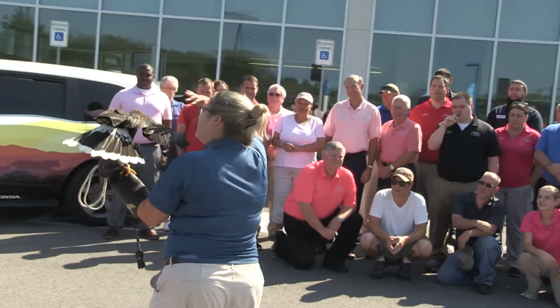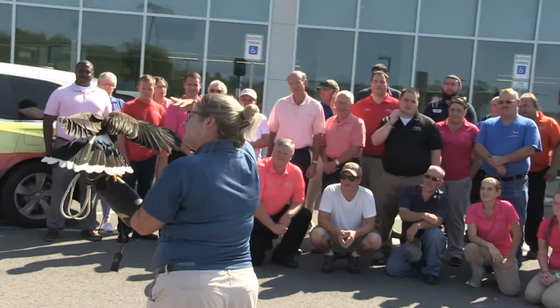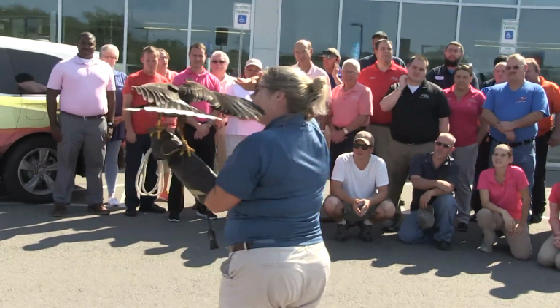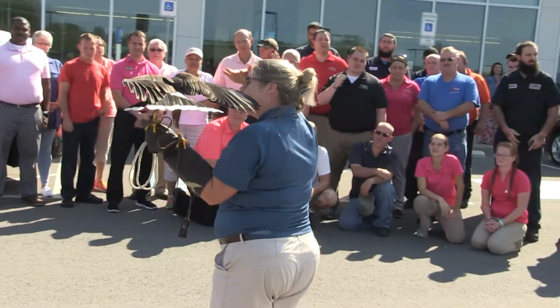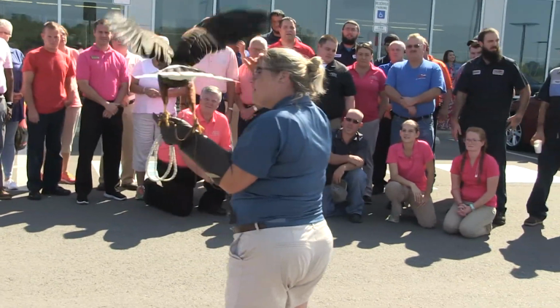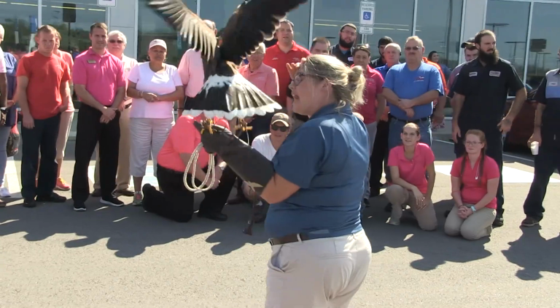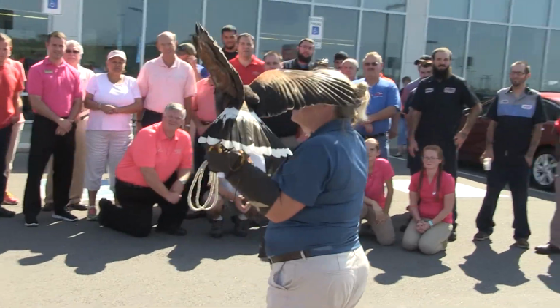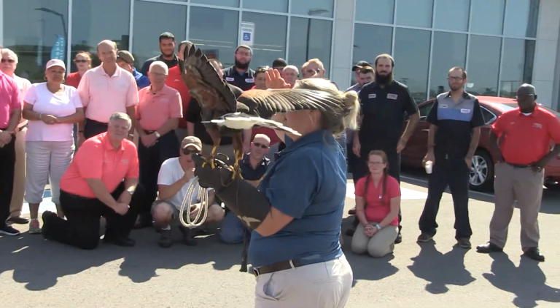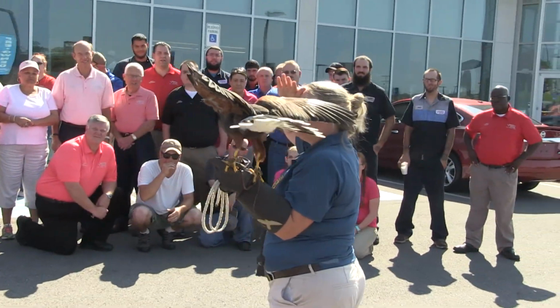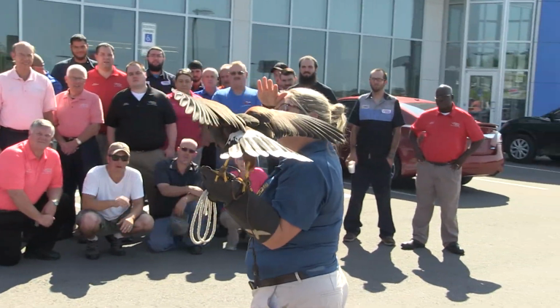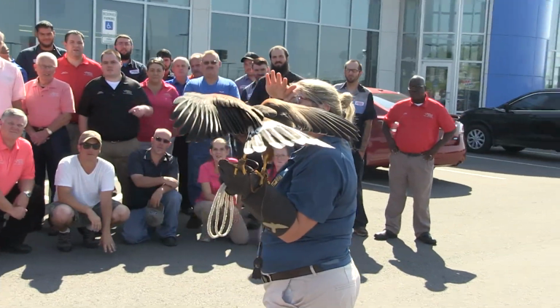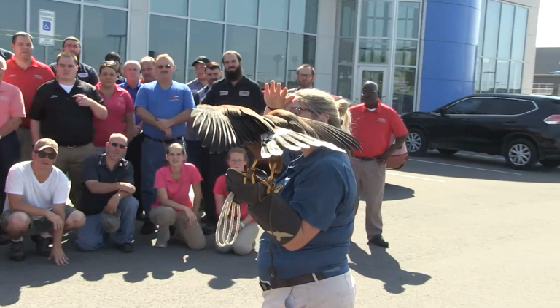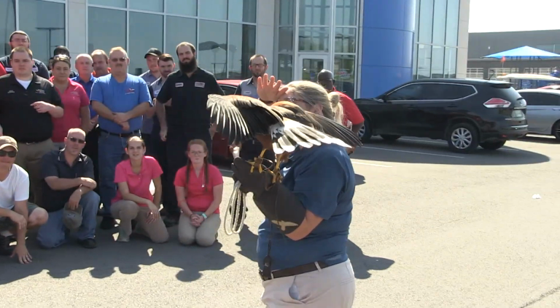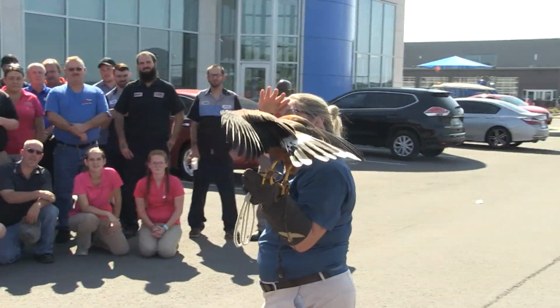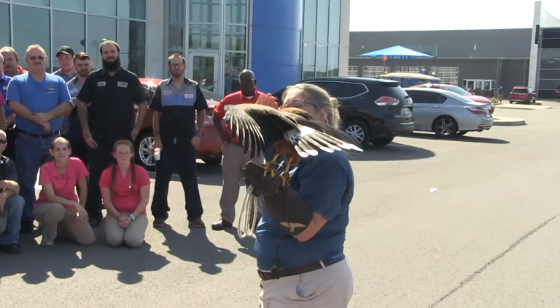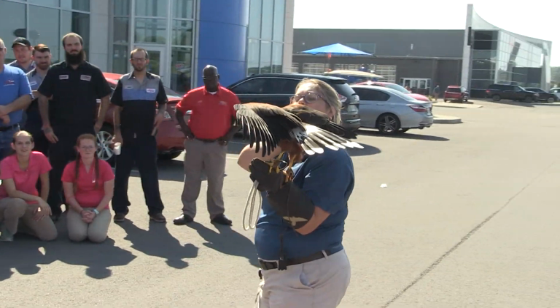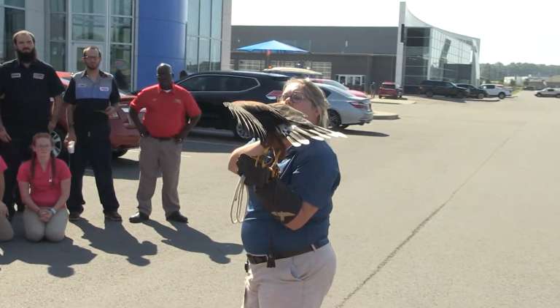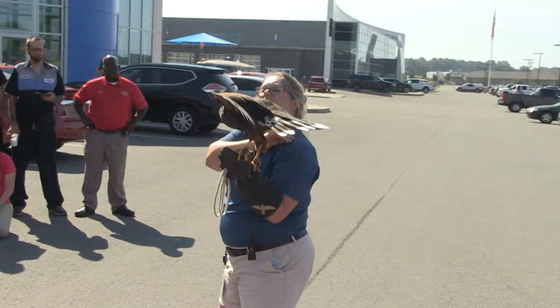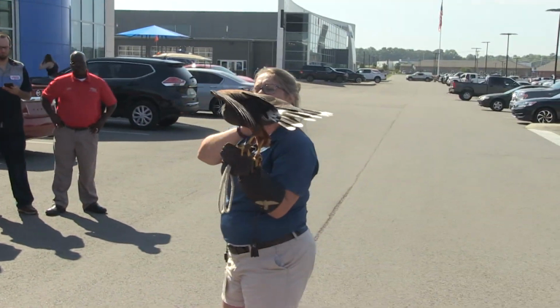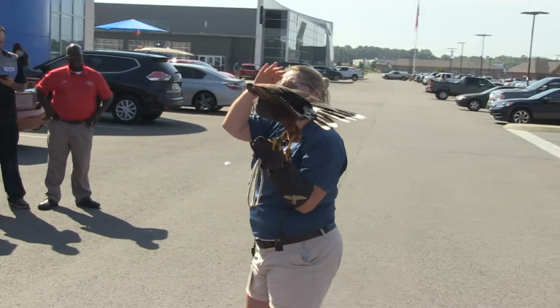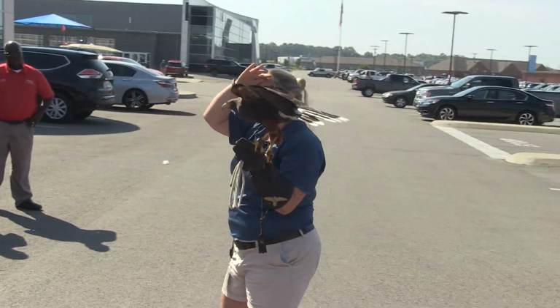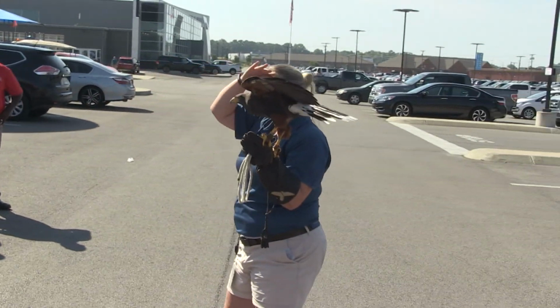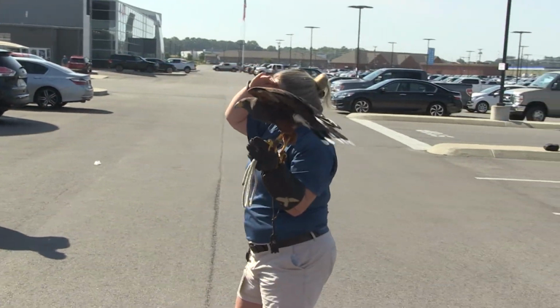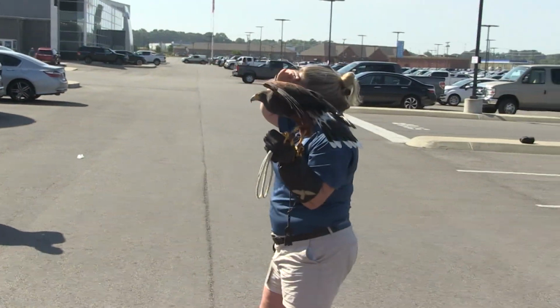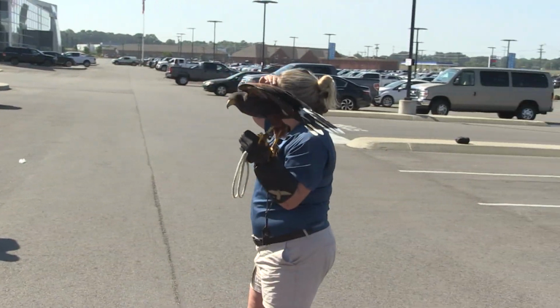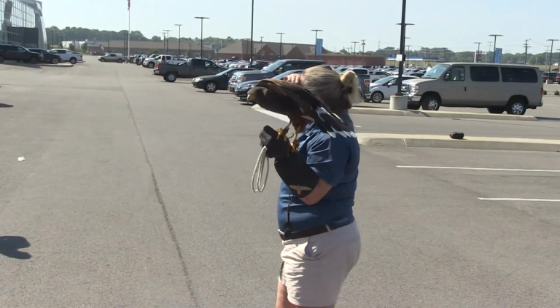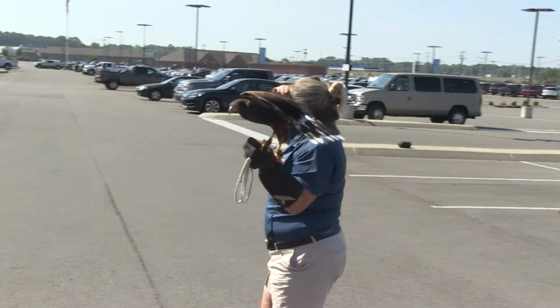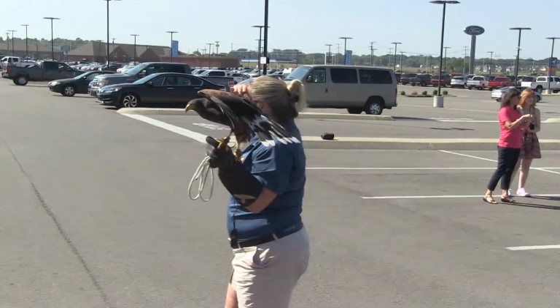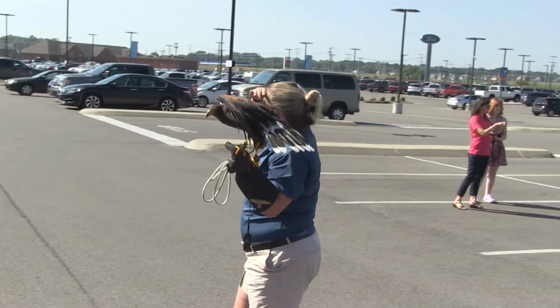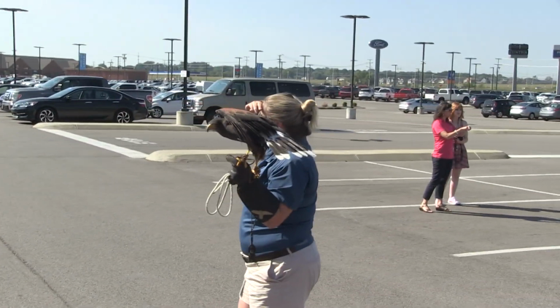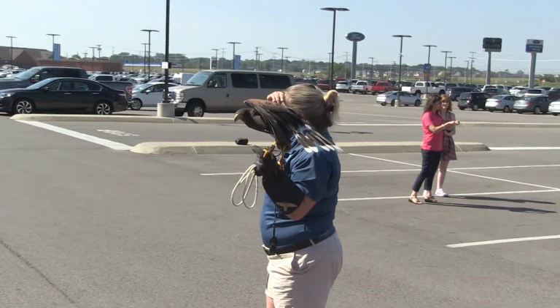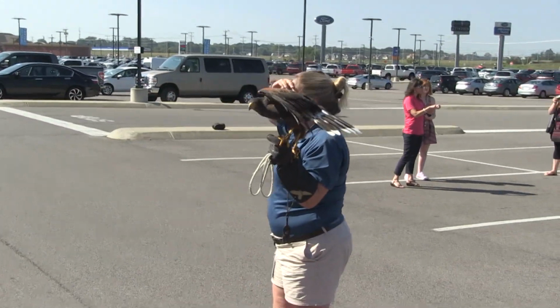This is Diego. Diego is a Harris' hawk. These guys are found in the southwestern part of the United States. The hawks that you have here in Tennessee are more like your red-tailed hawks, Cooper's hawks, and red-shoulders.